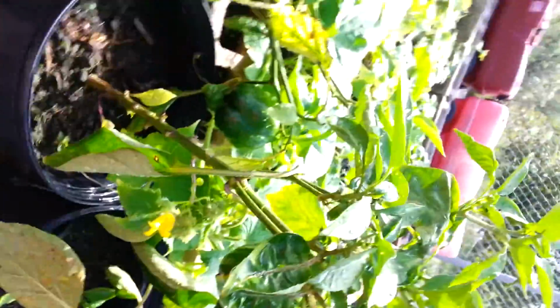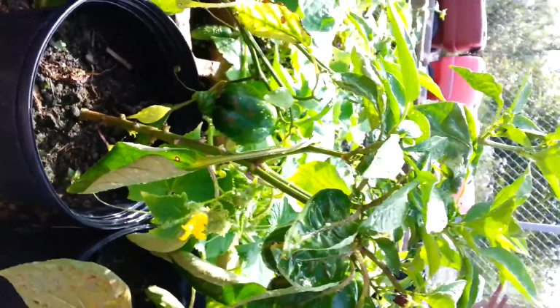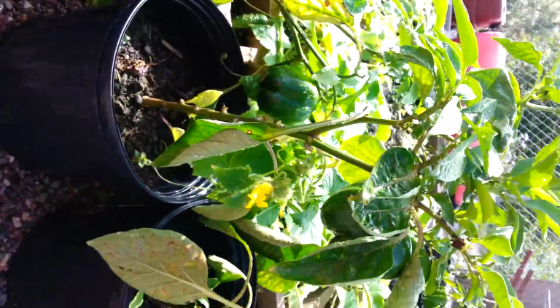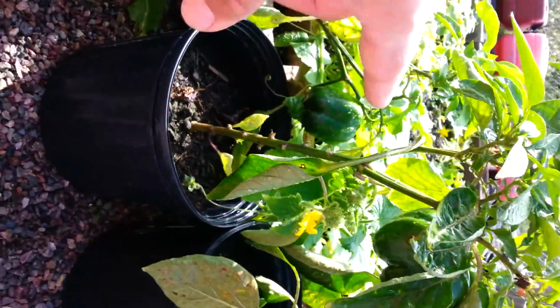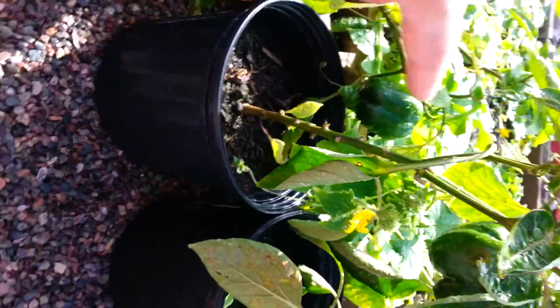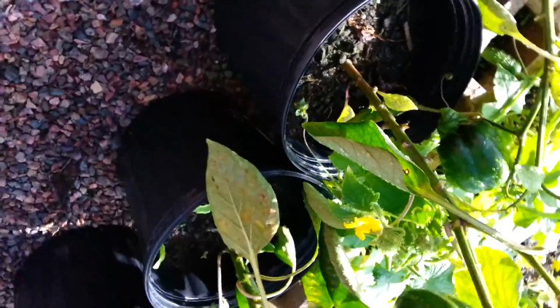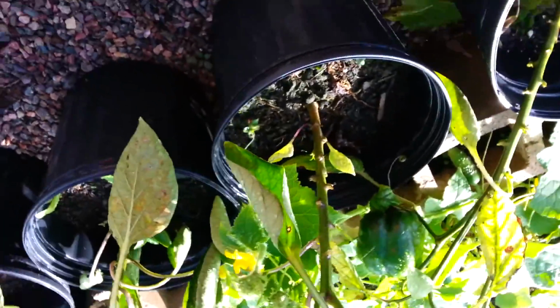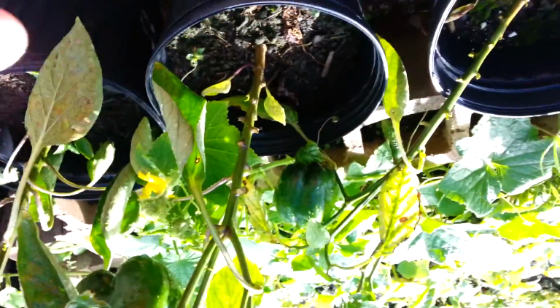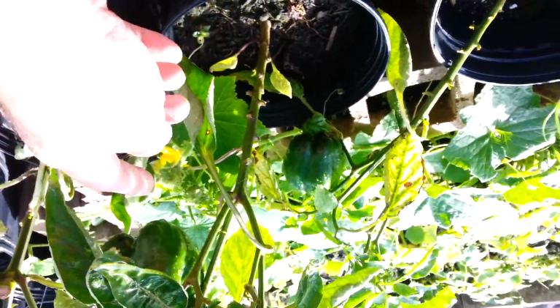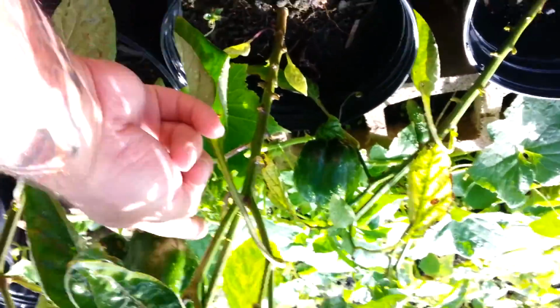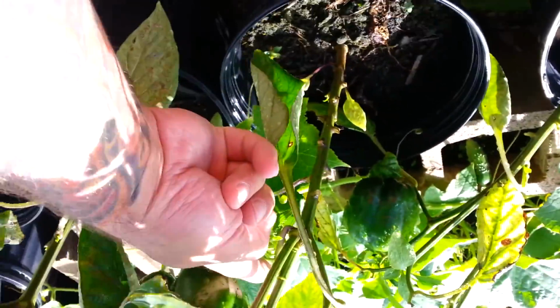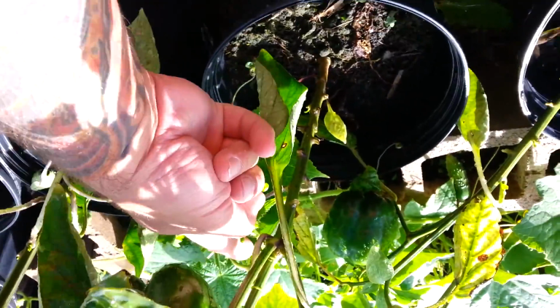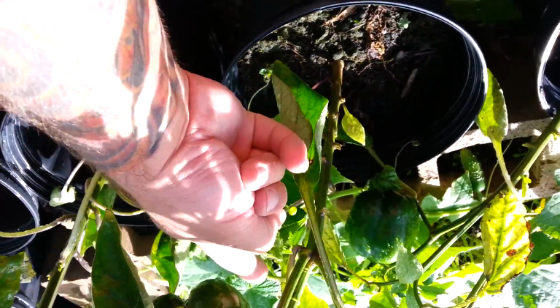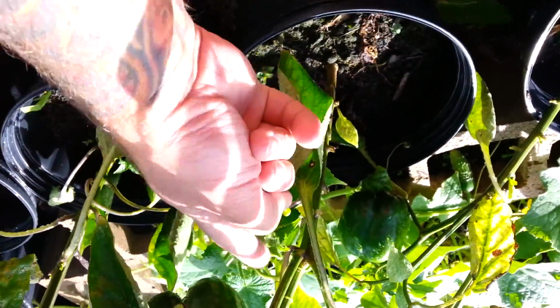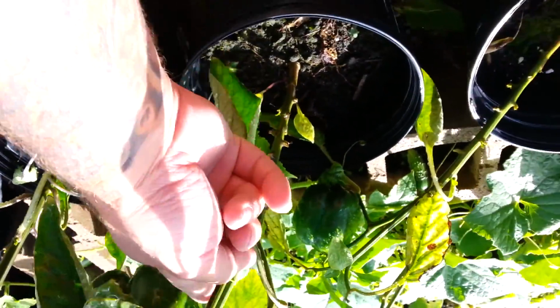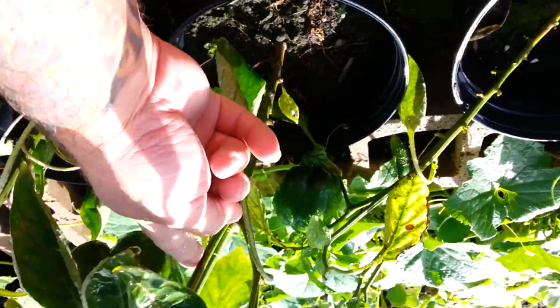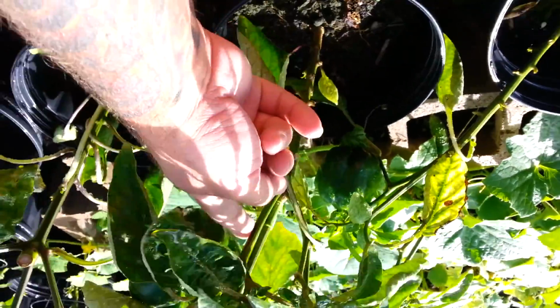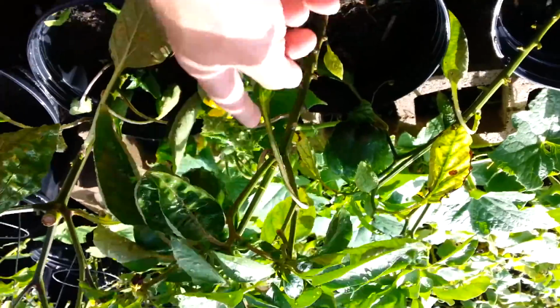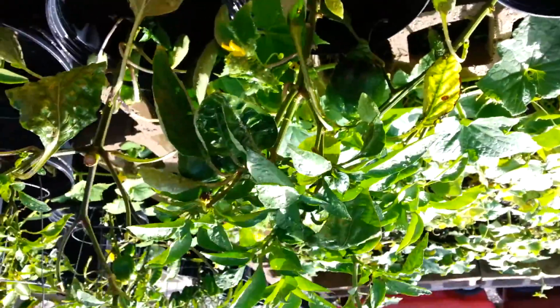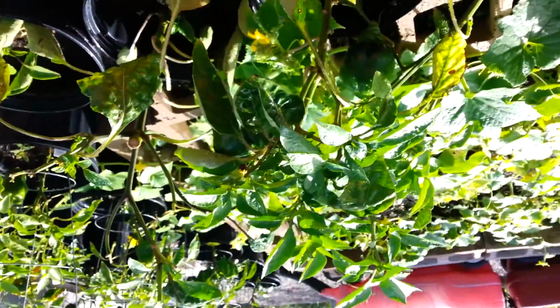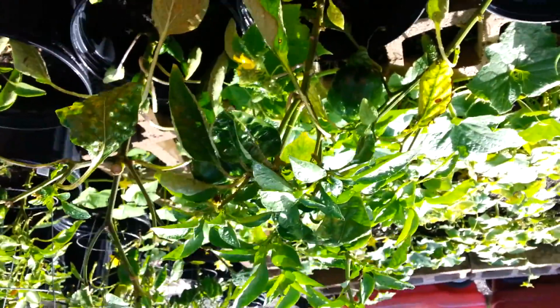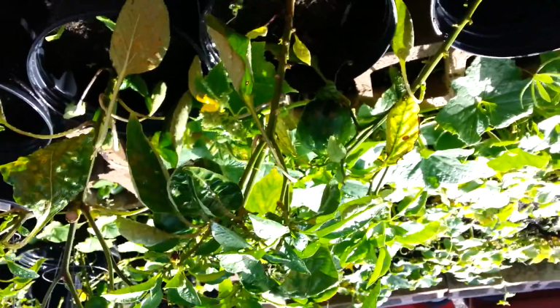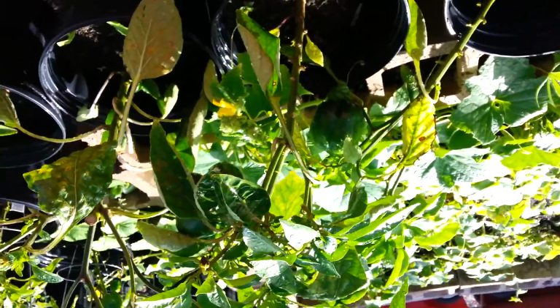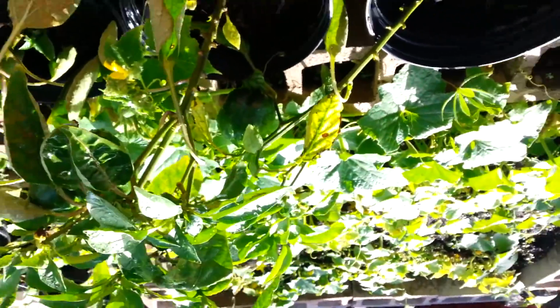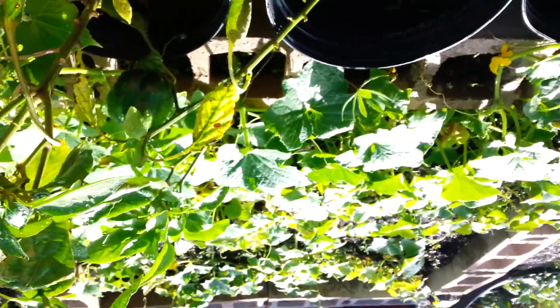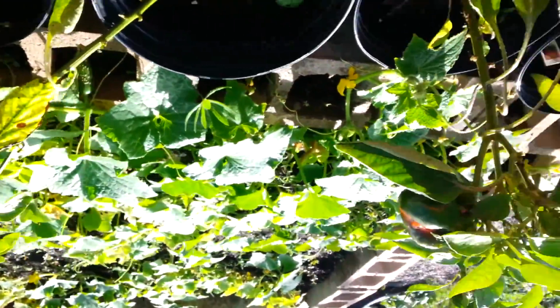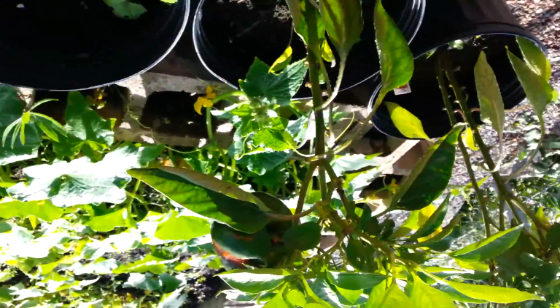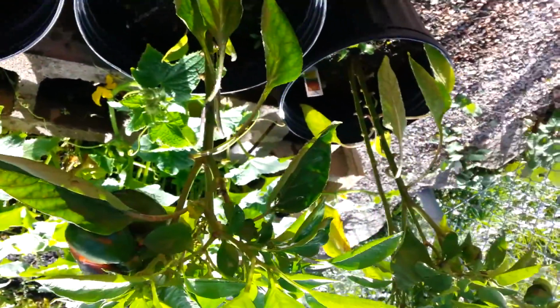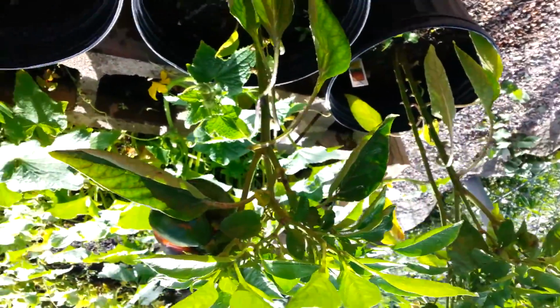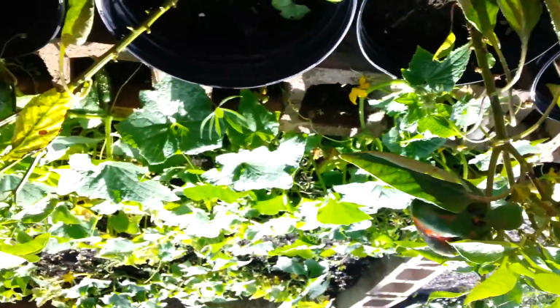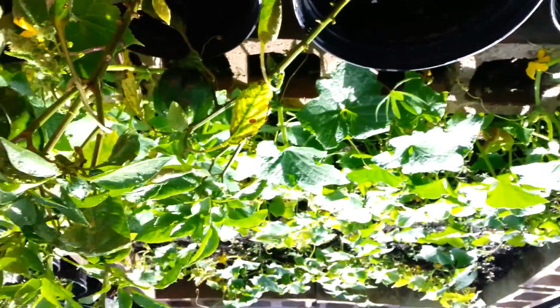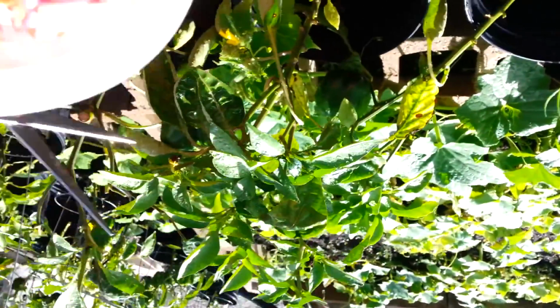That cucumber vine right there — see? It's hooked up to the yellow pepper plant and it's holding it up. I planted the pepper pots beside the cucumber. See the roses.